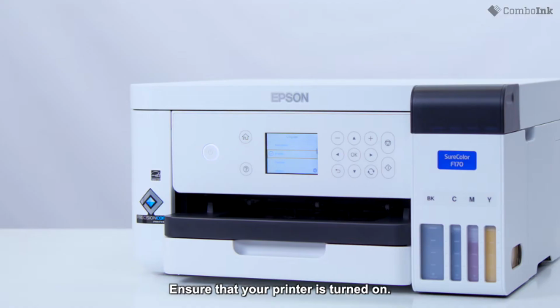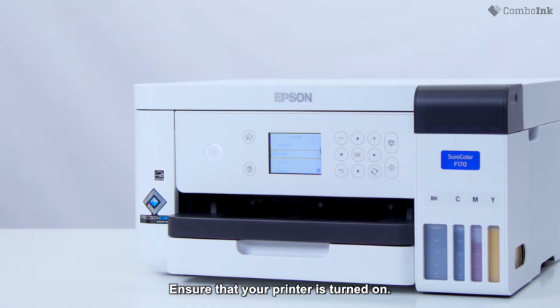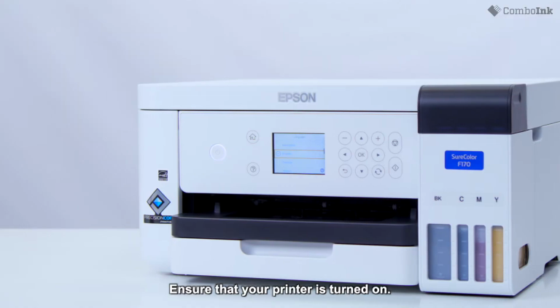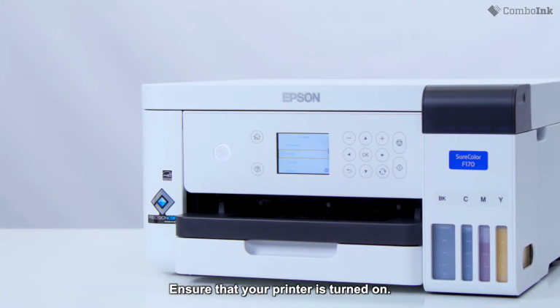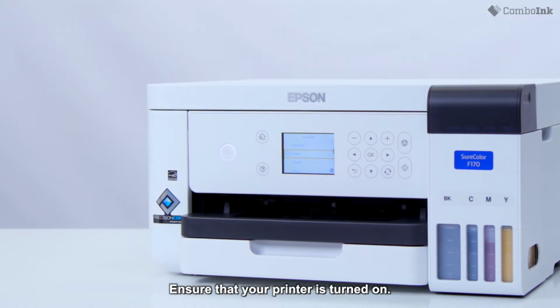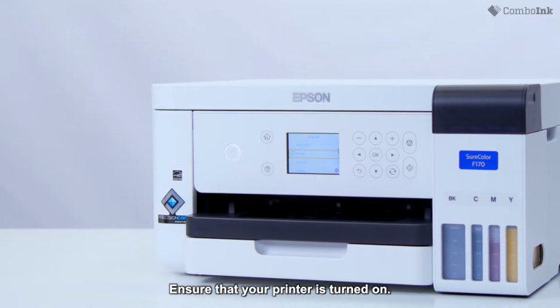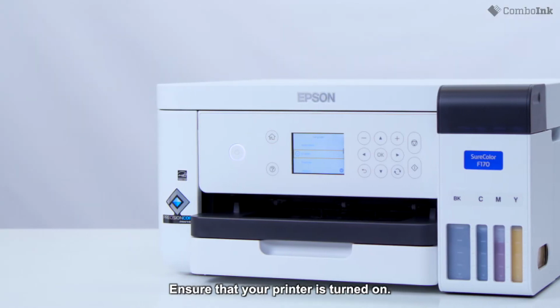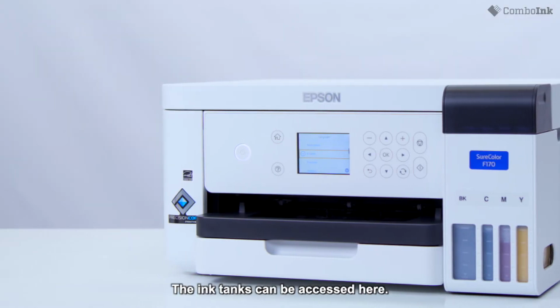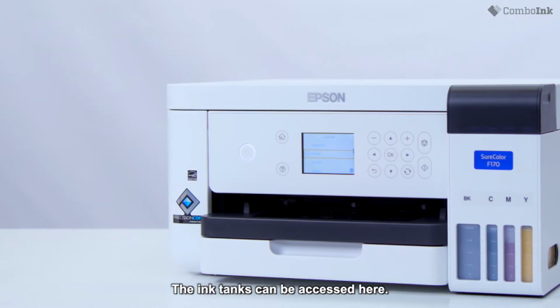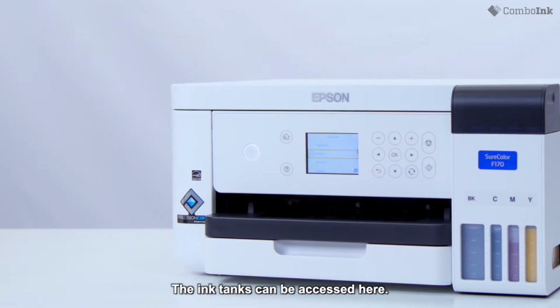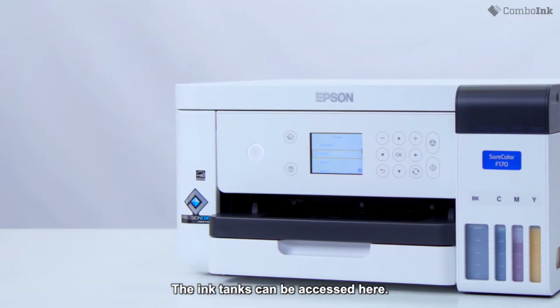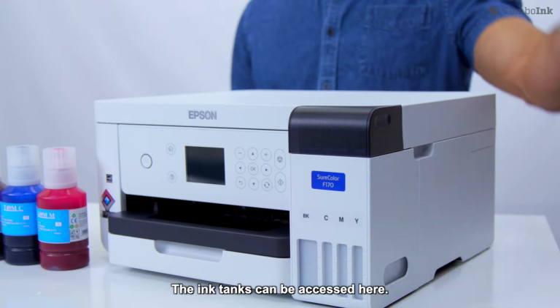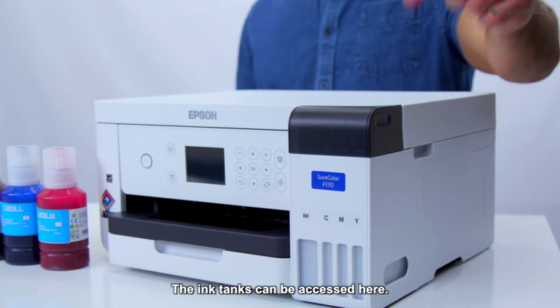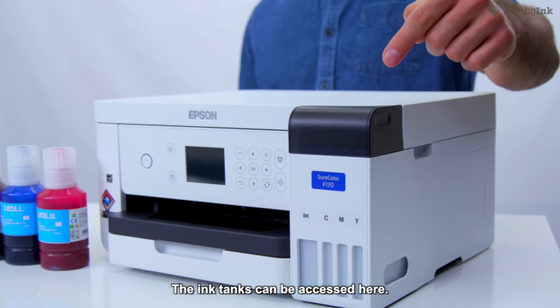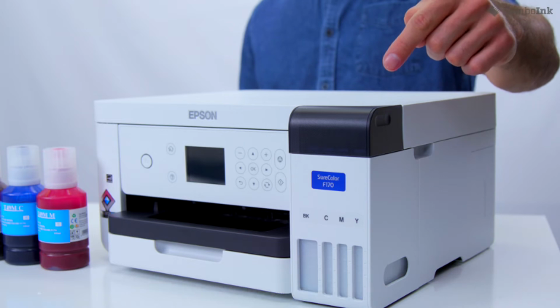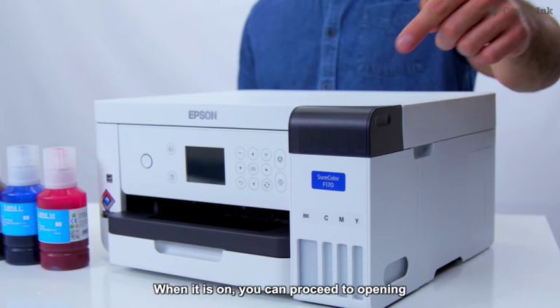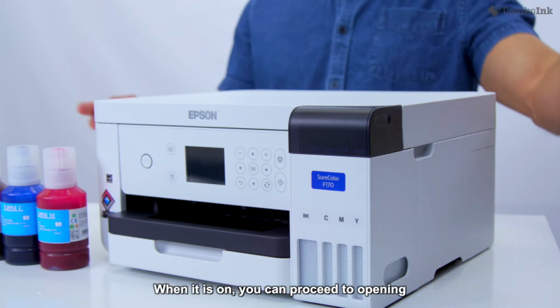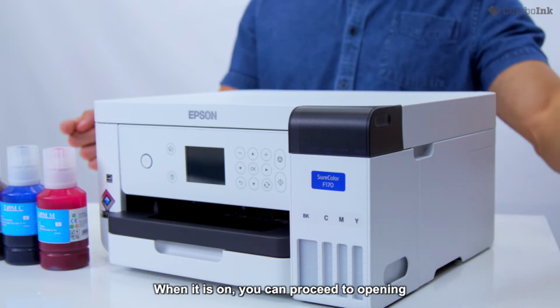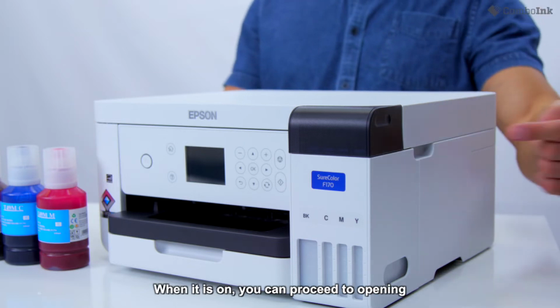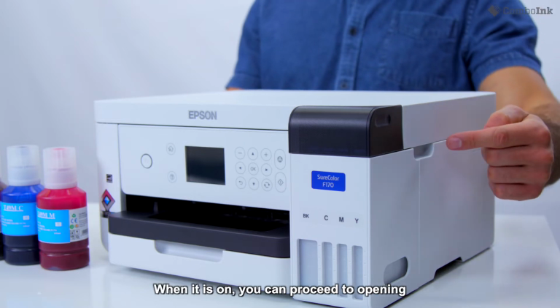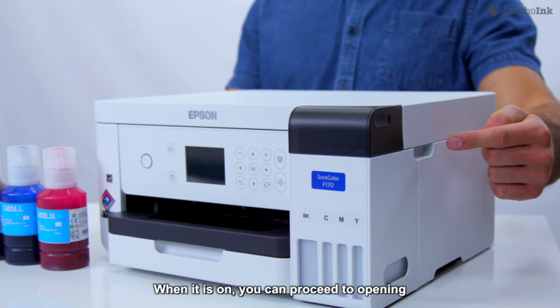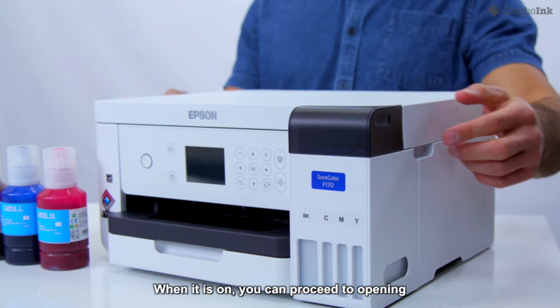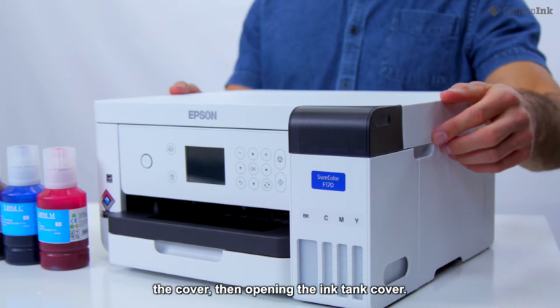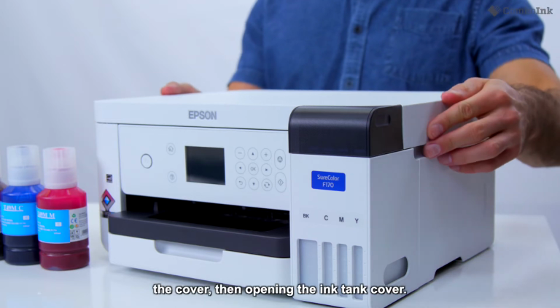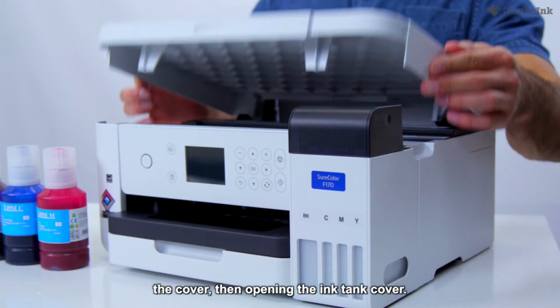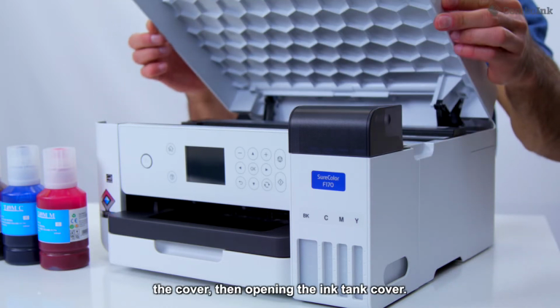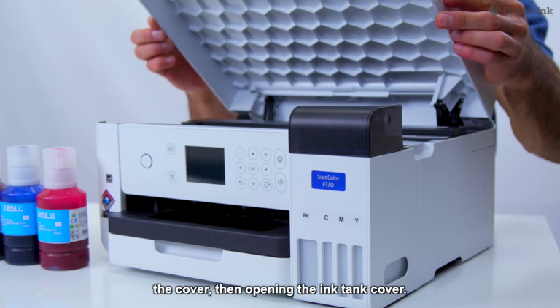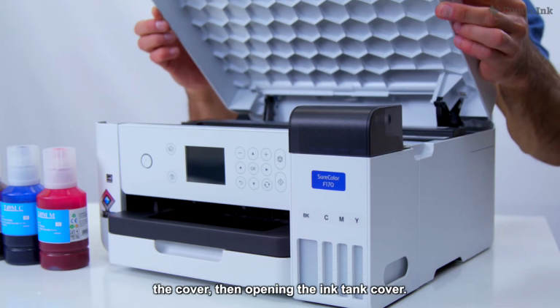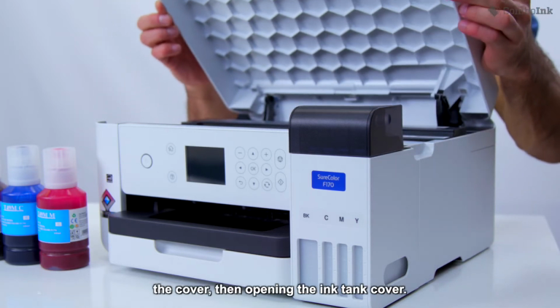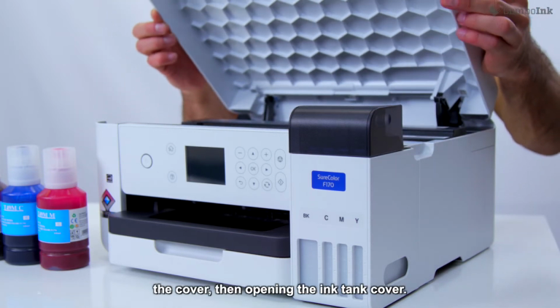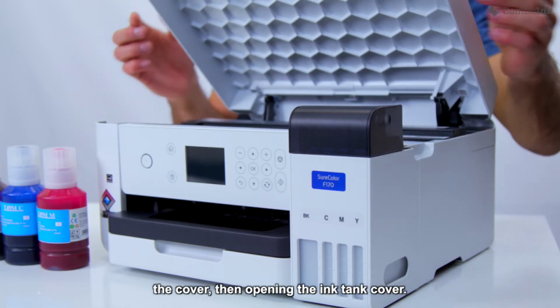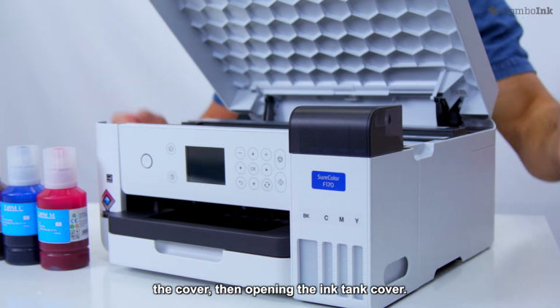Ensure that your printer is turned on. The ink tanks can be accessed here. When it is on, you can proceed to opening the cover, then opening the ink tank cover.